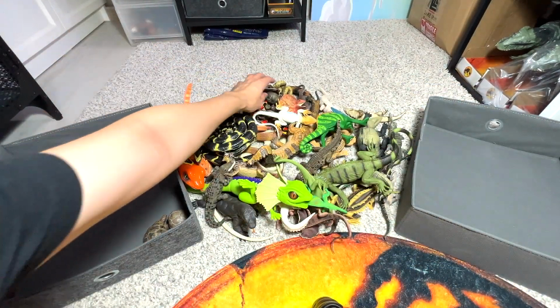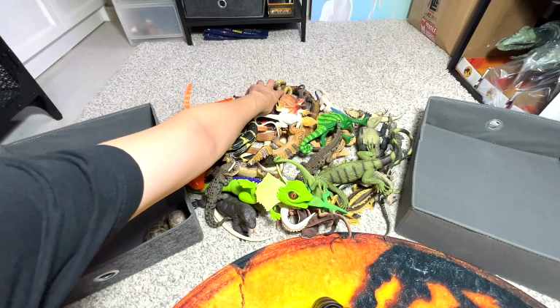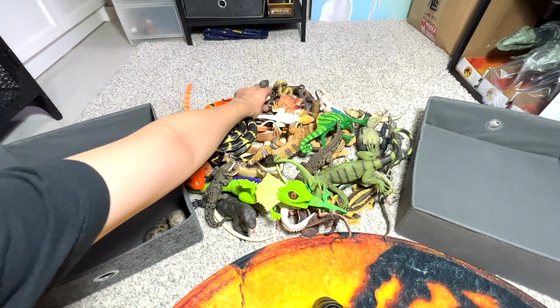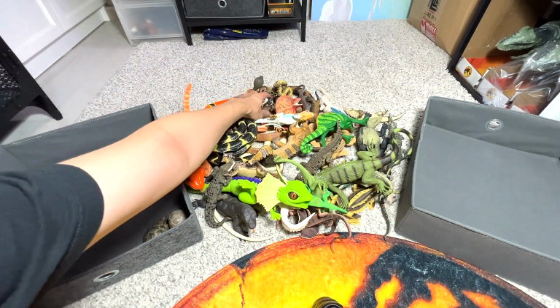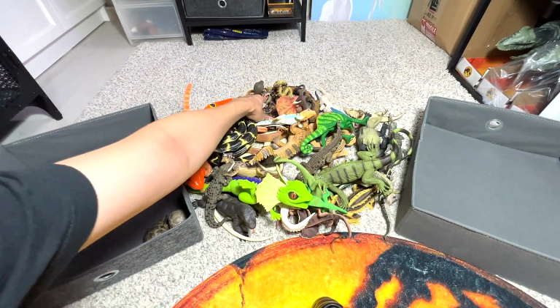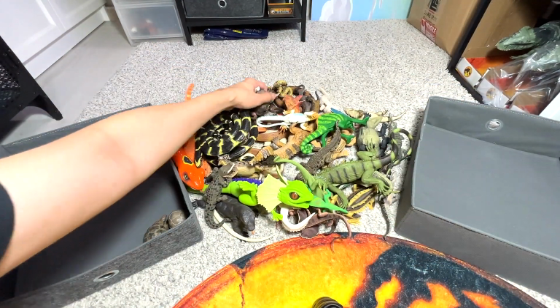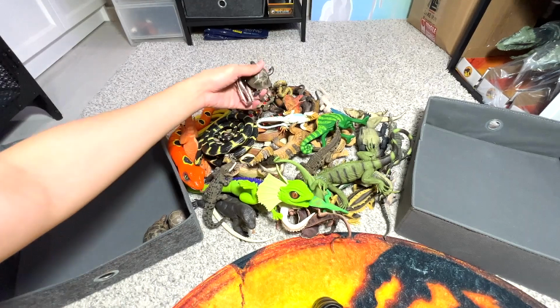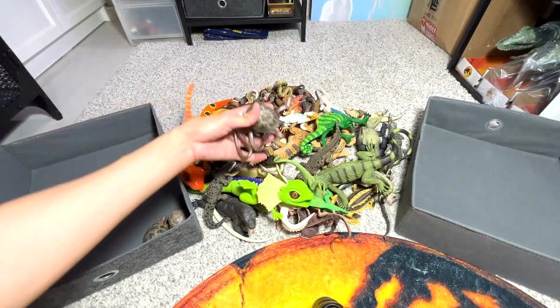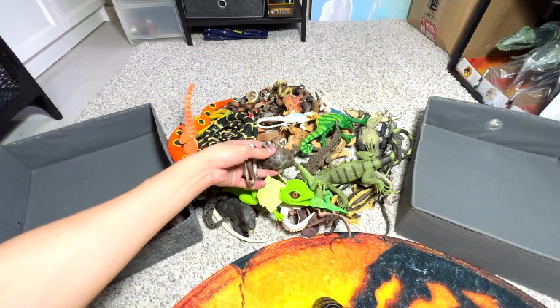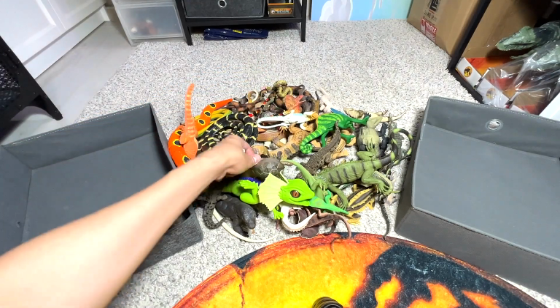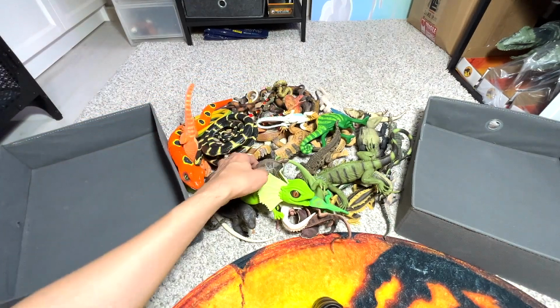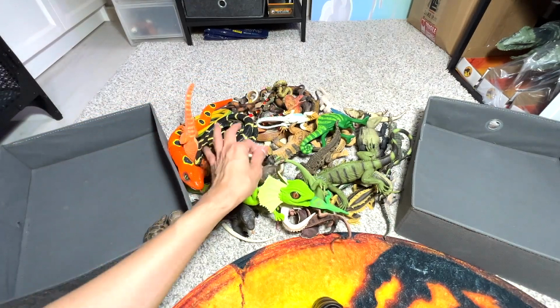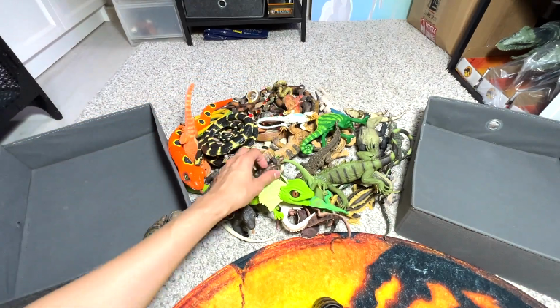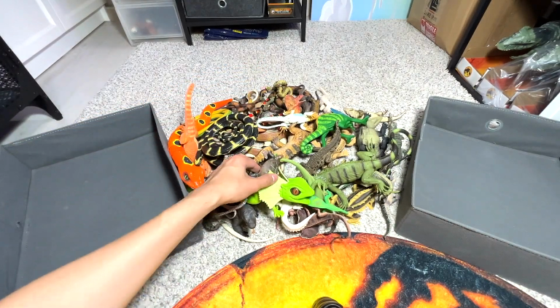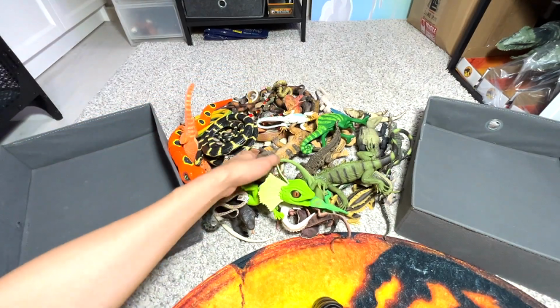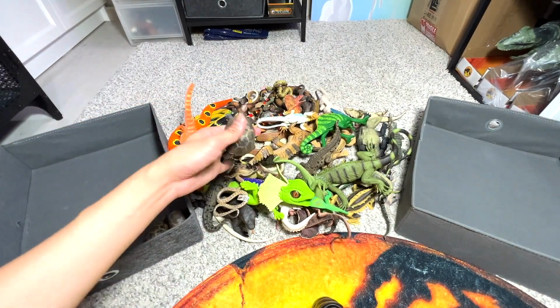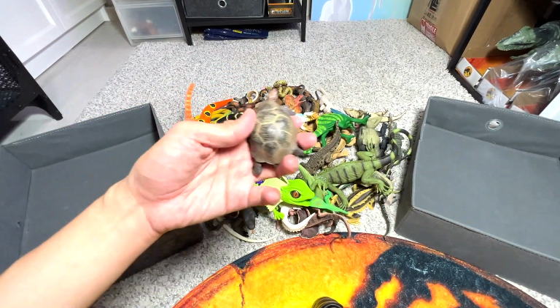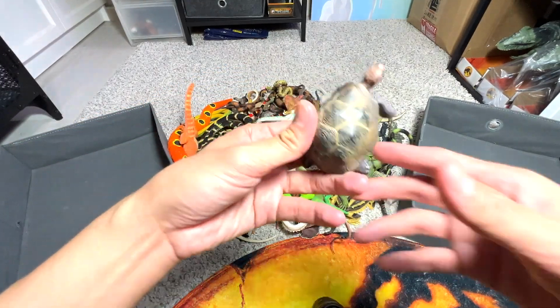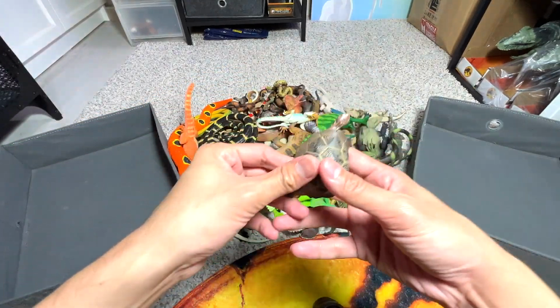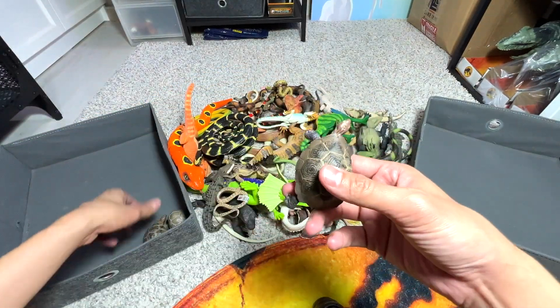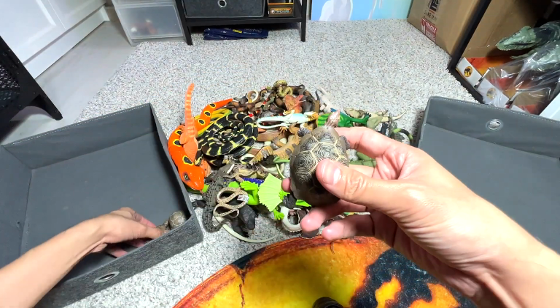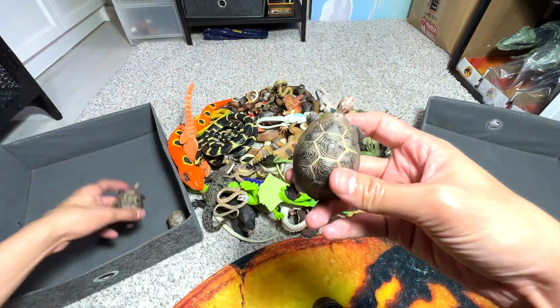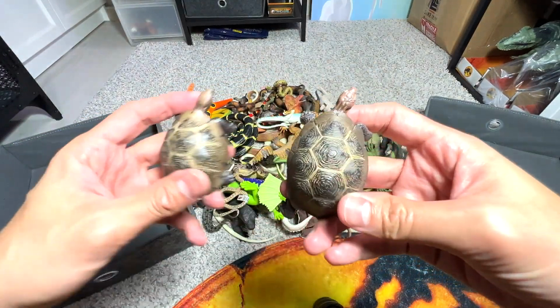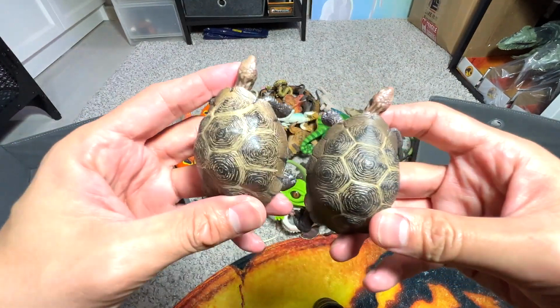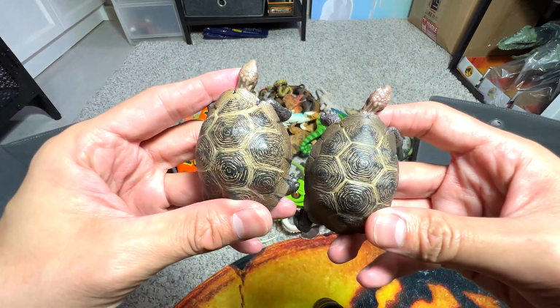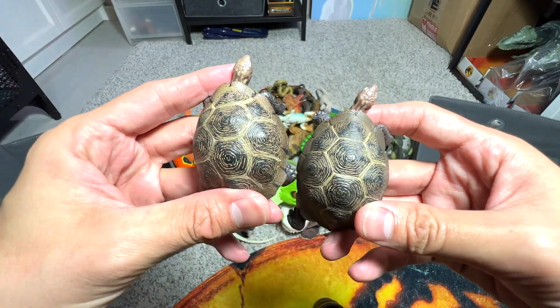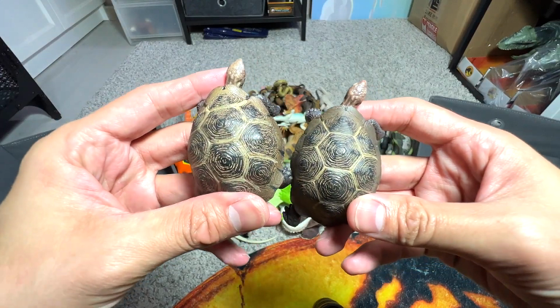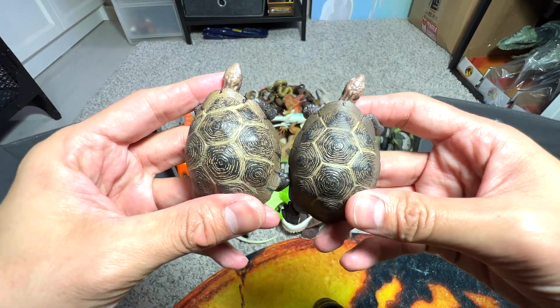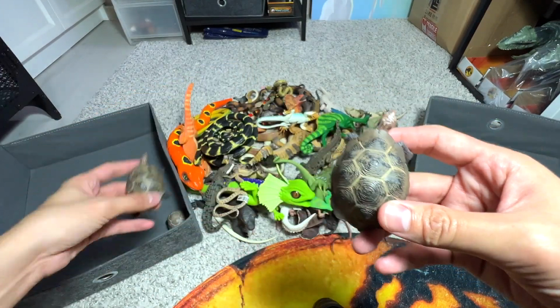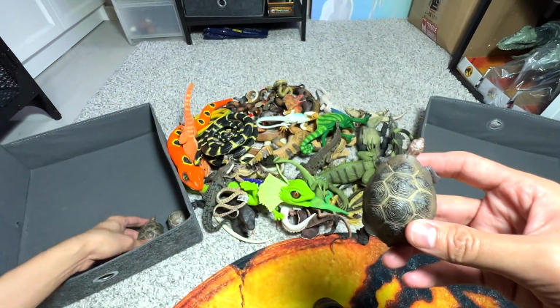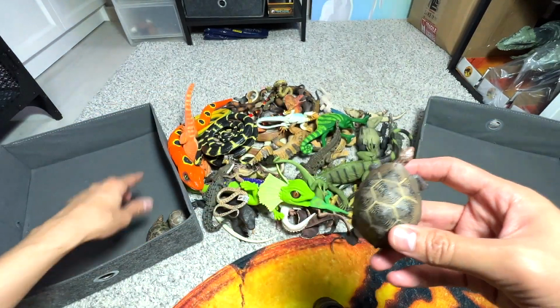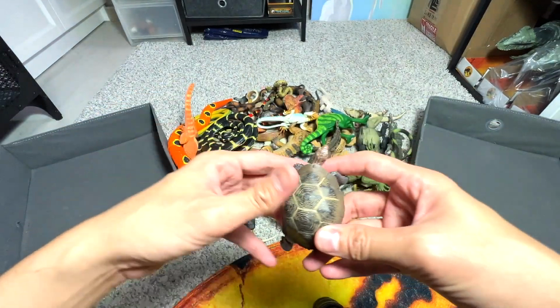Let's pick up another turtle. Here's another one. This is probably the exact same figure — we have two of them, exactly the same.